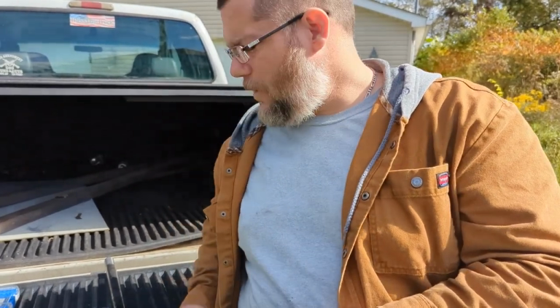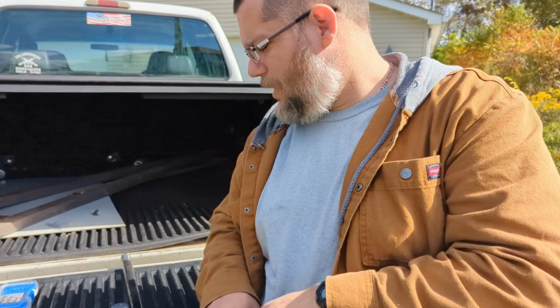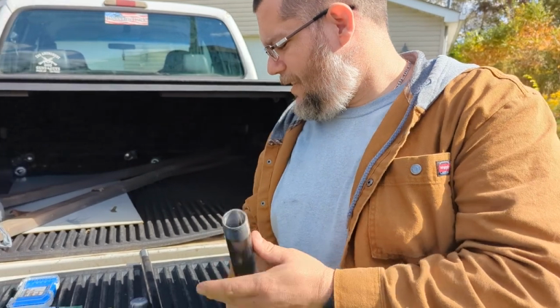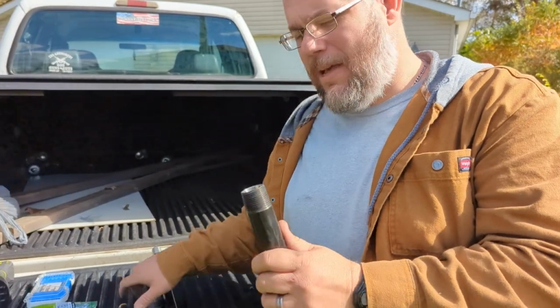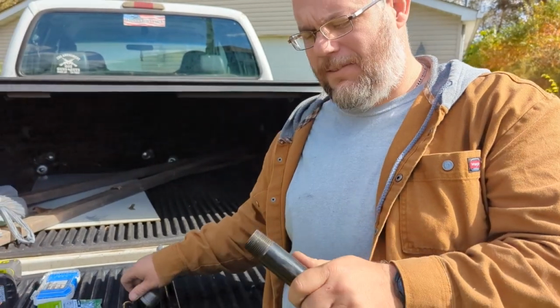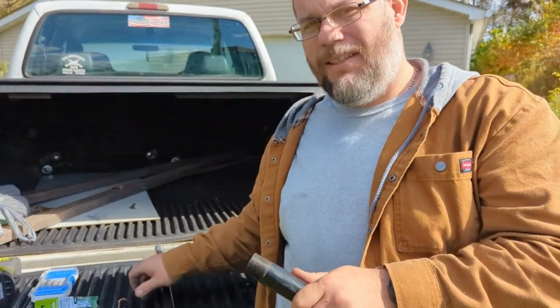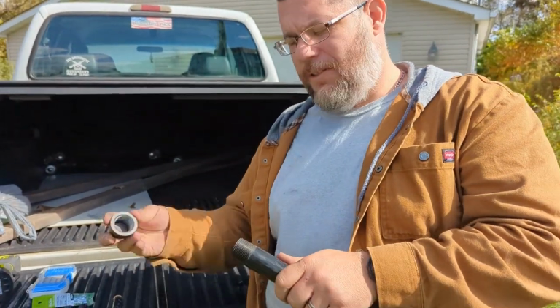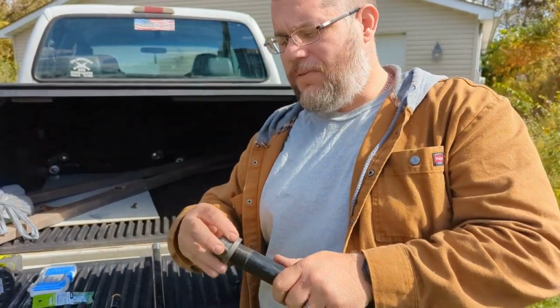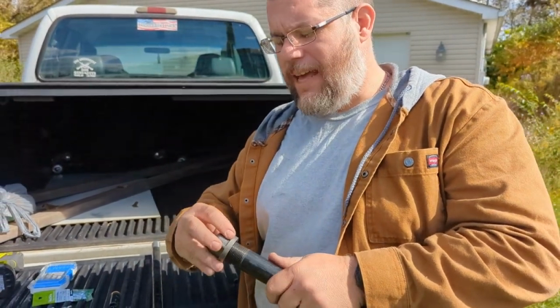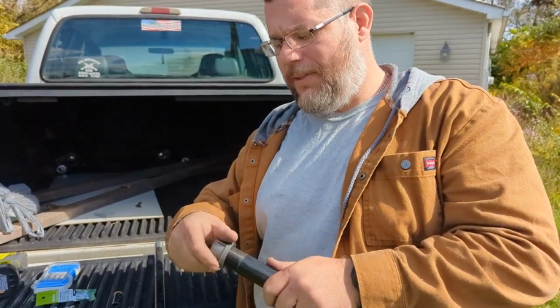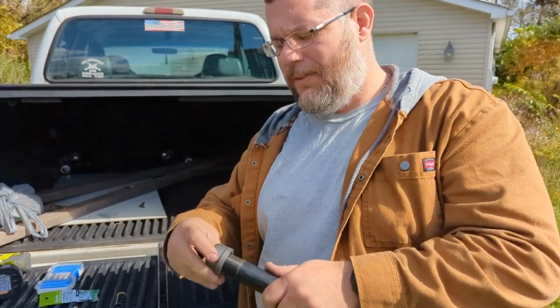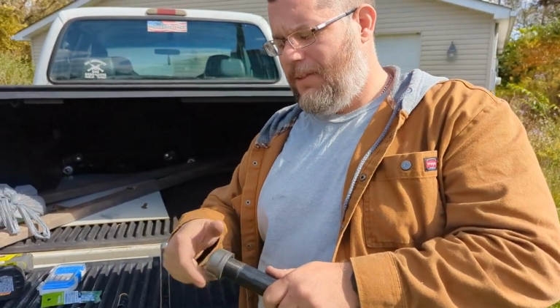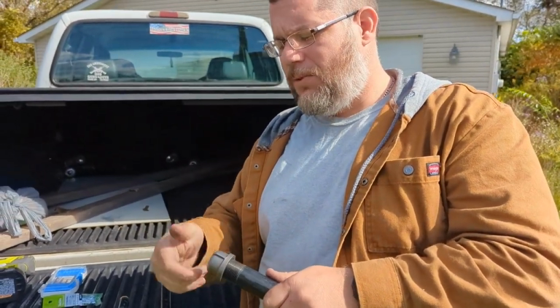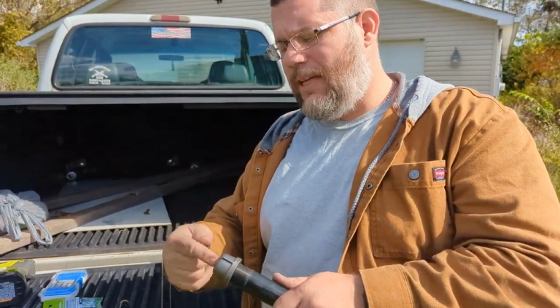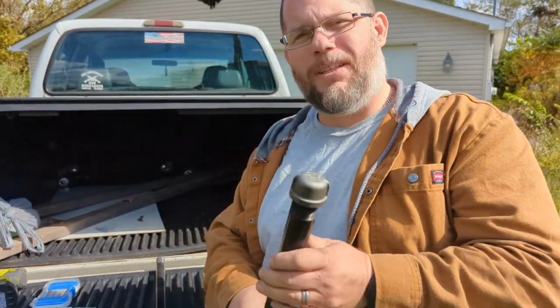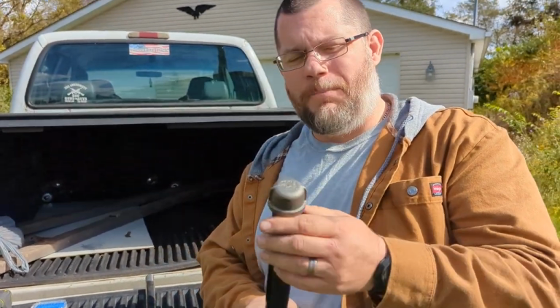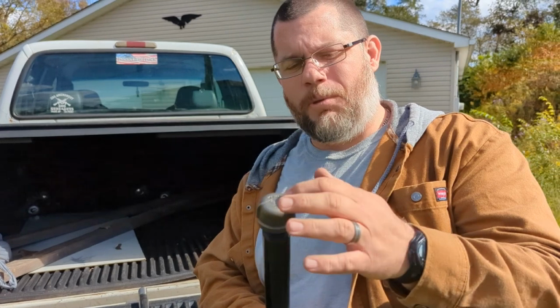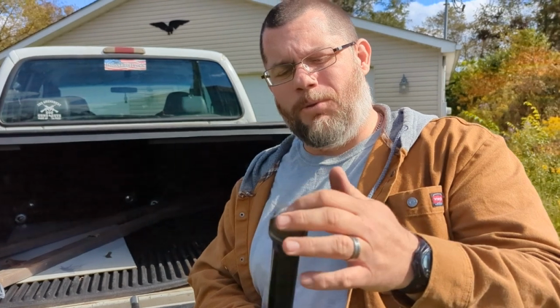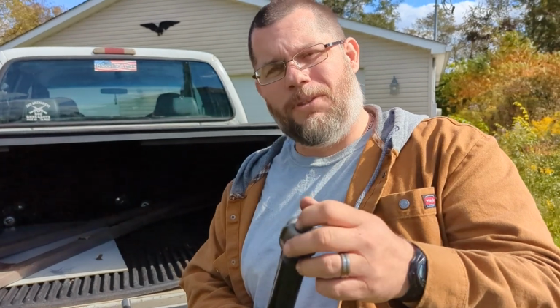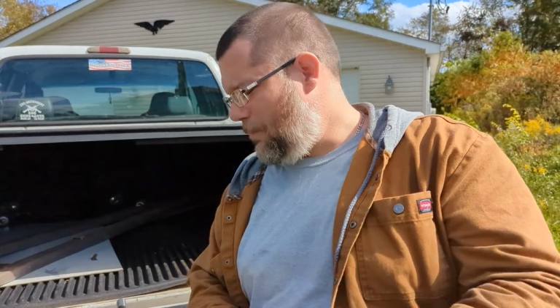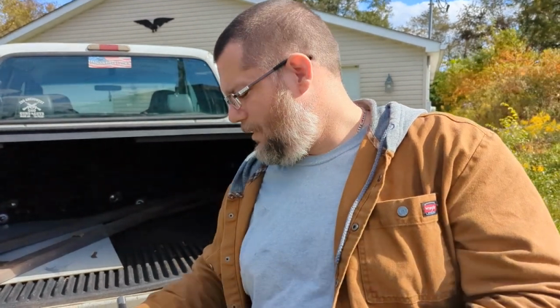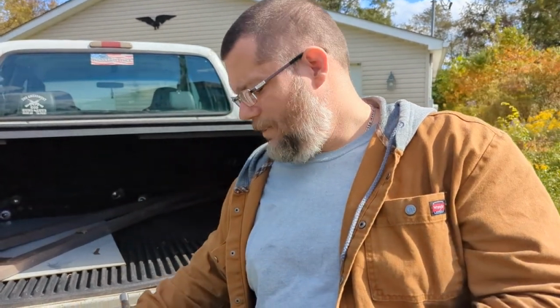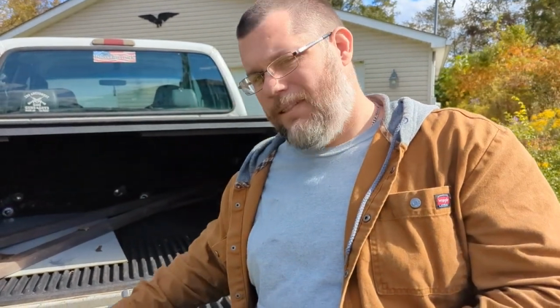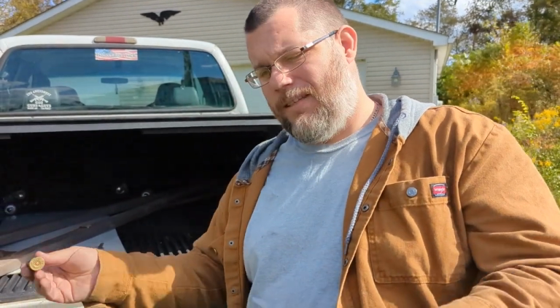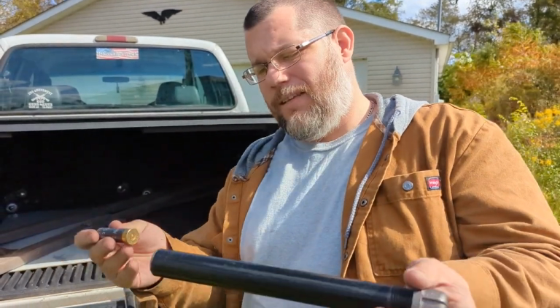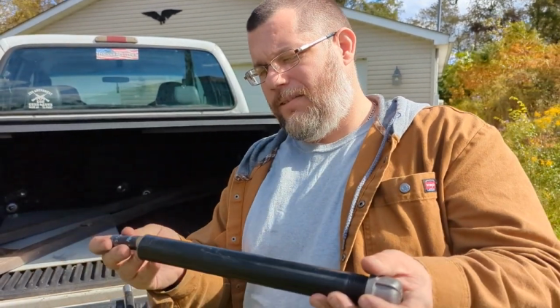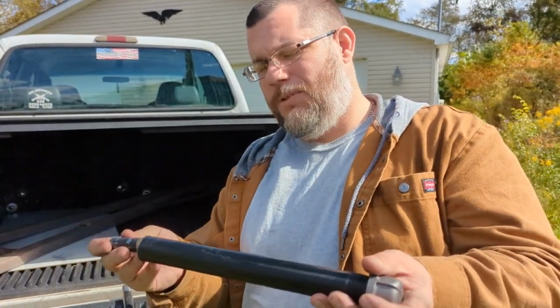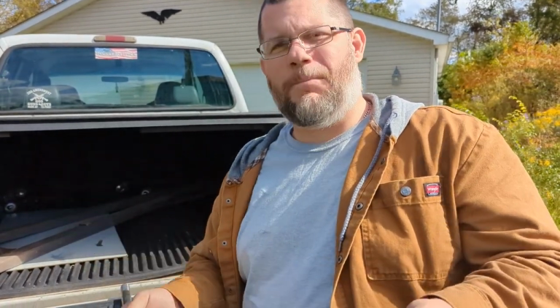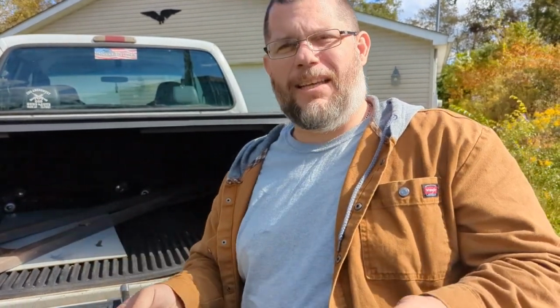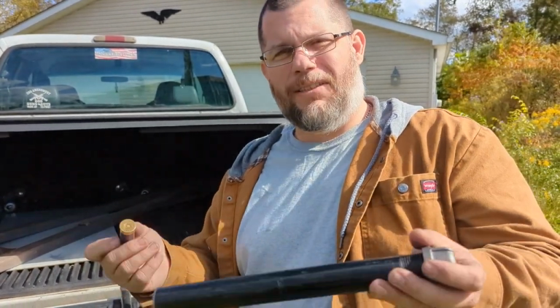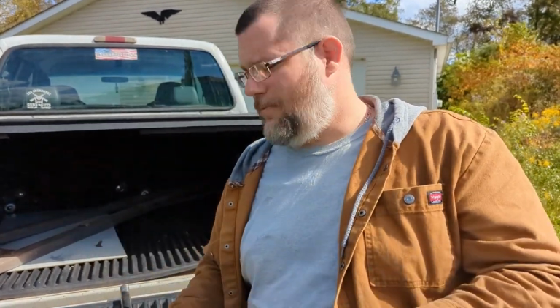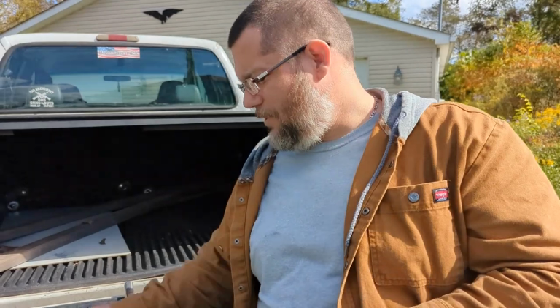Once you get that seam out, you get yourself a cap, screw it on the end, drill and tap it, and put a bolt through that's sharpened. And when you slam it together, it fires.